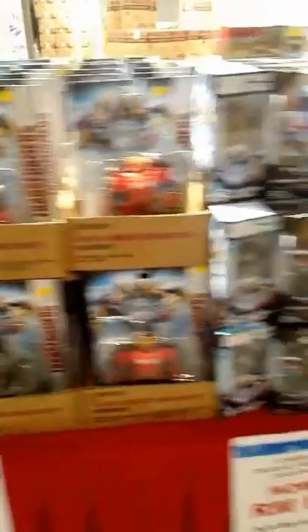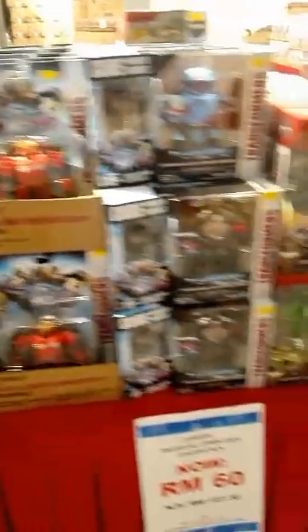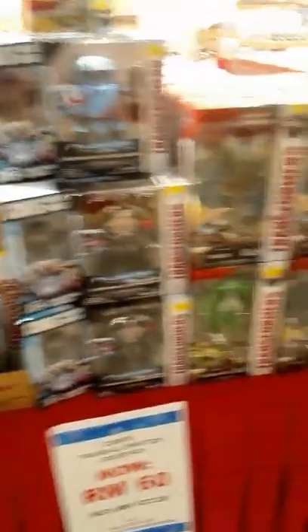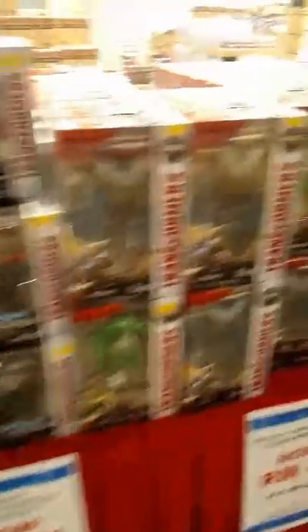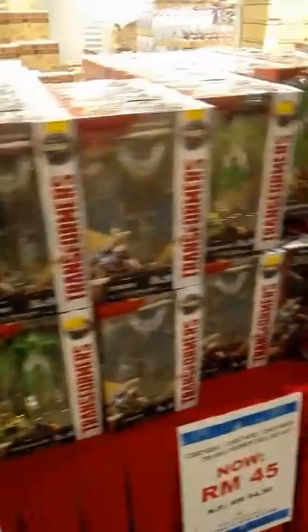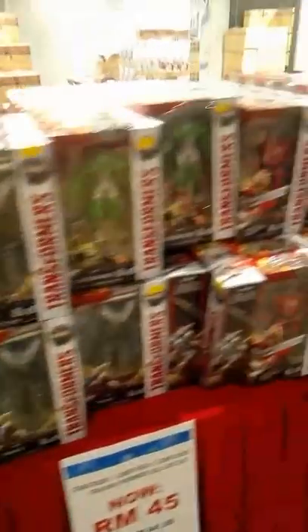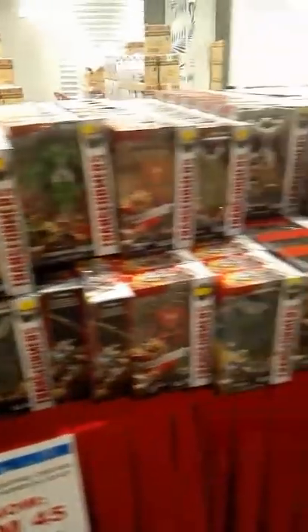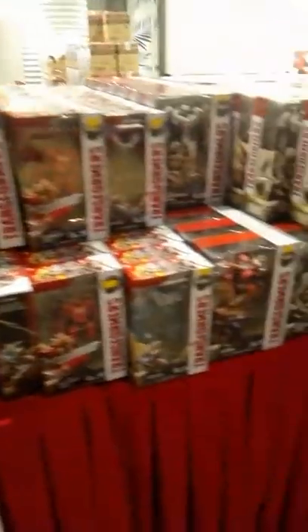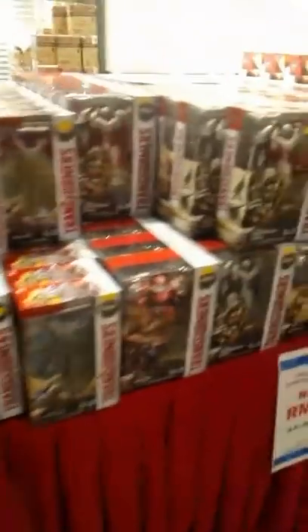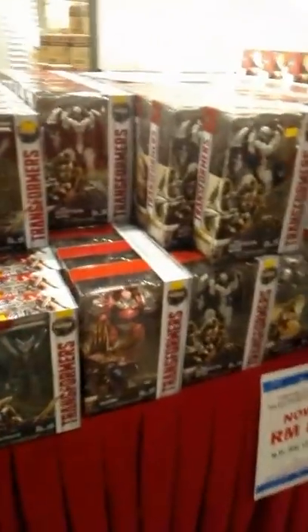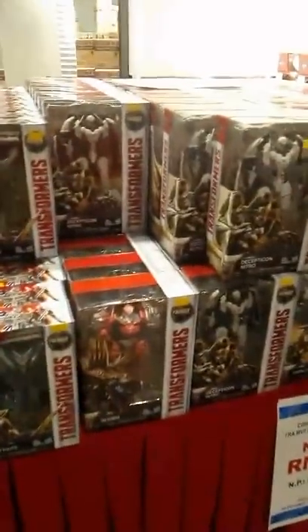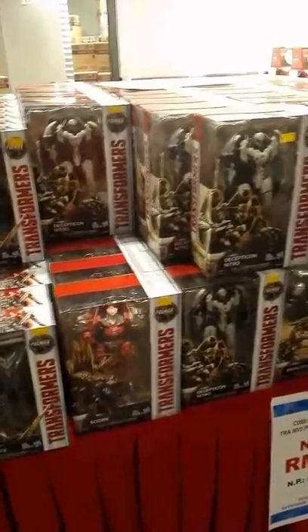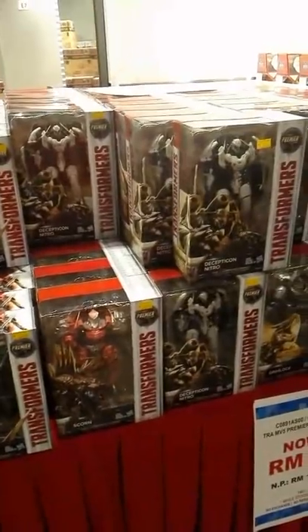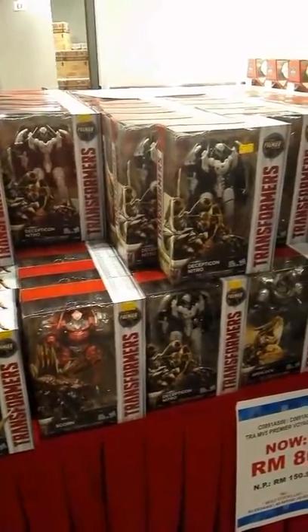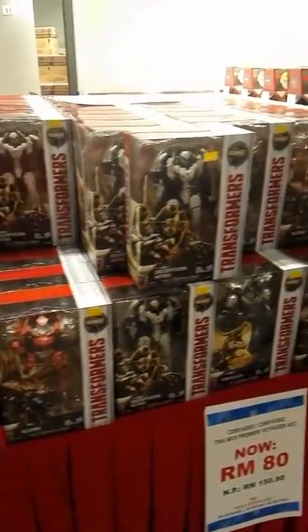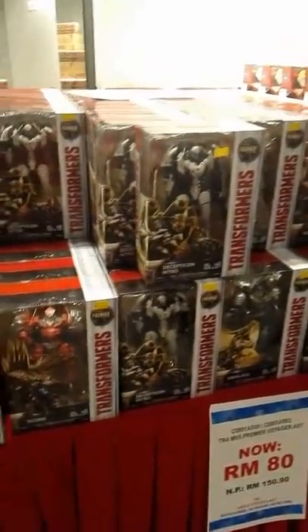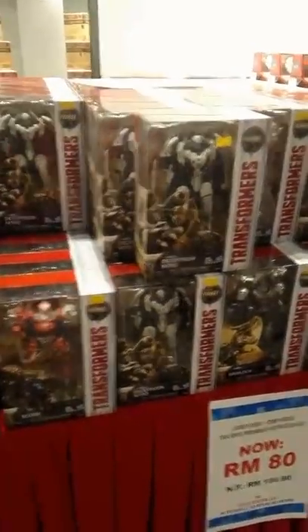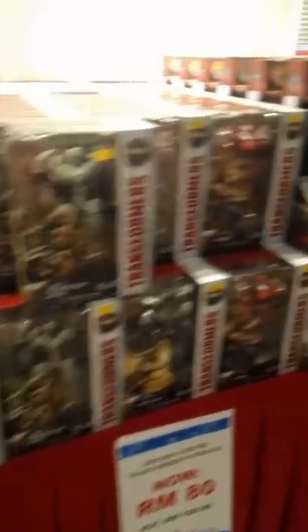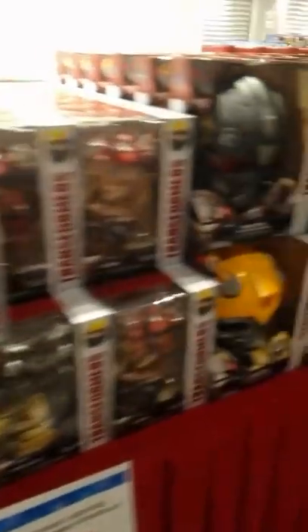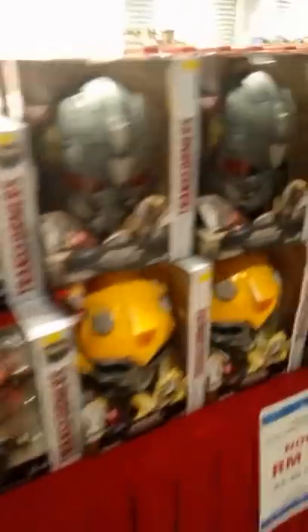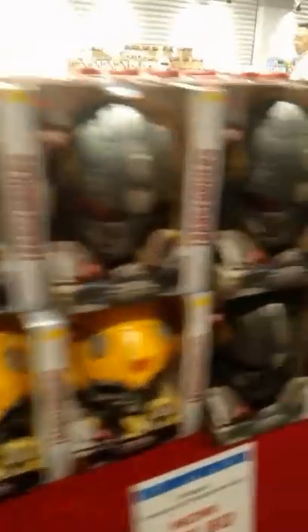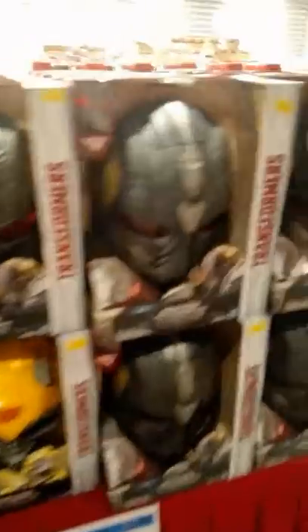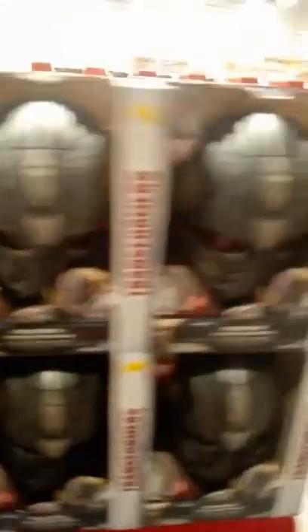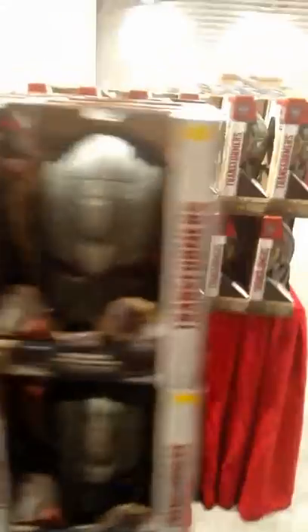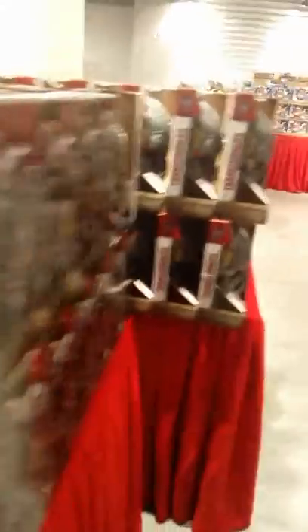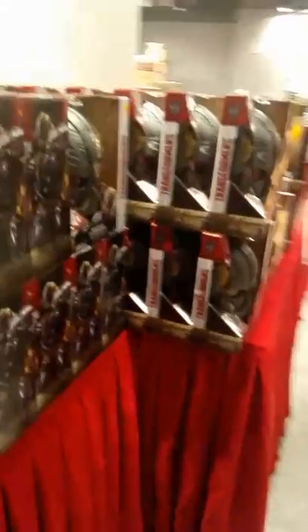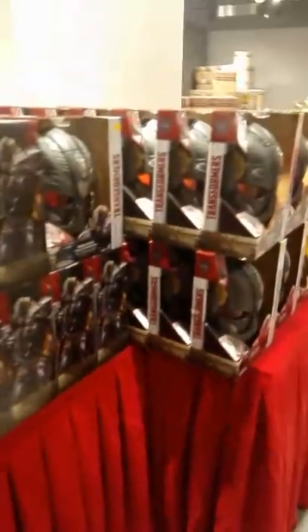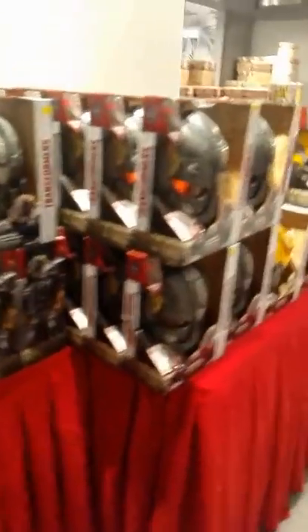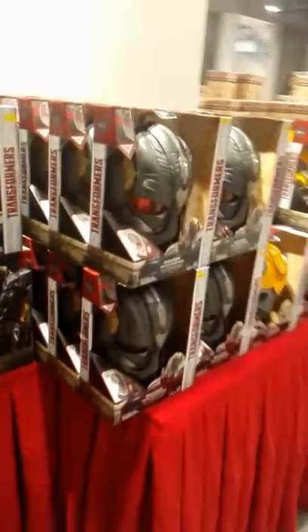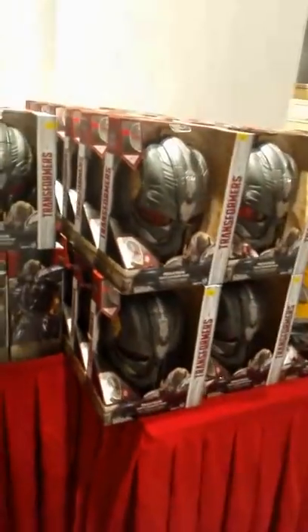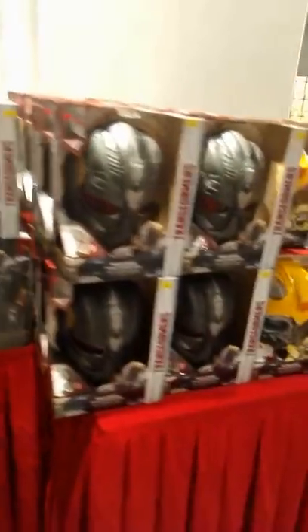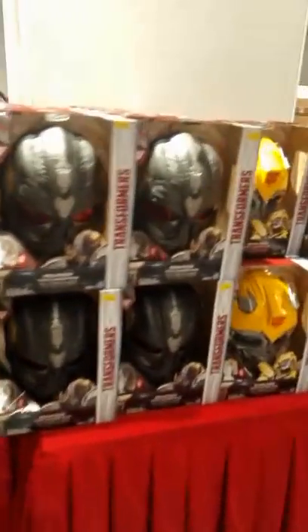The Black Series lightsaber is only the Kylo Ren lightsaber — that one was going for 800 ringgit. That is the Hasbro Signature FX lightsaber which we showed earlier.